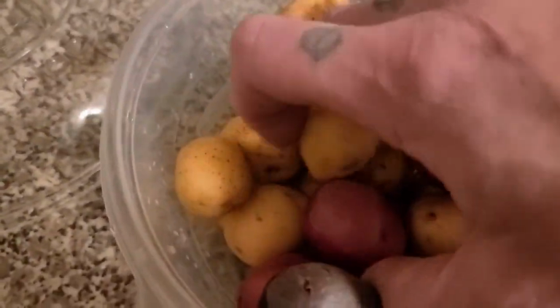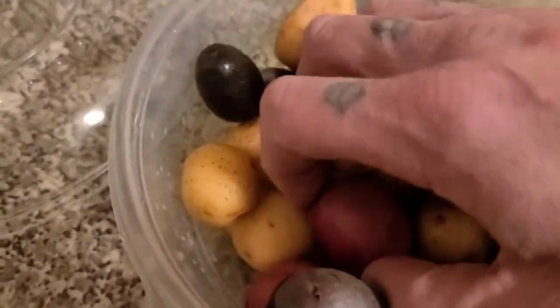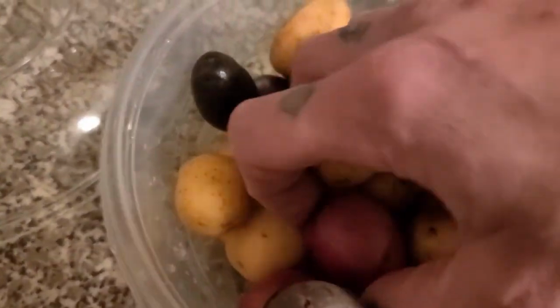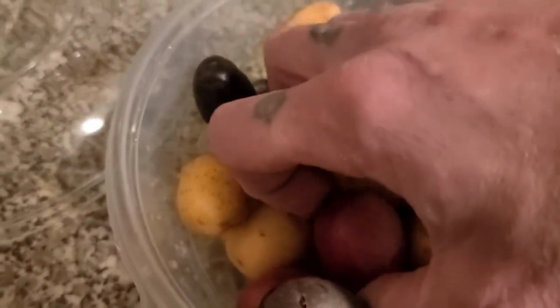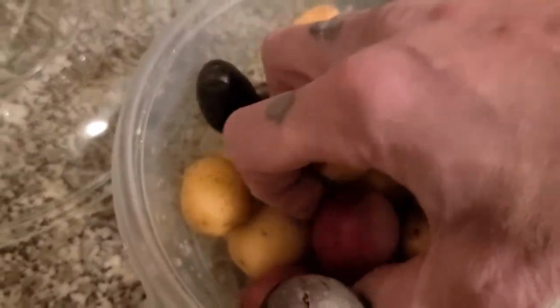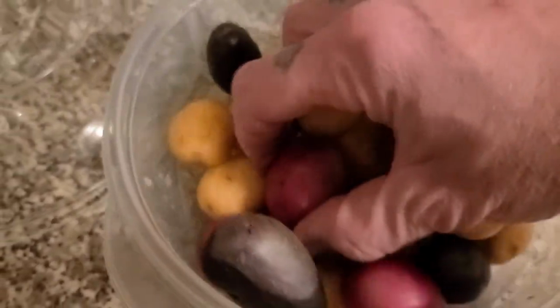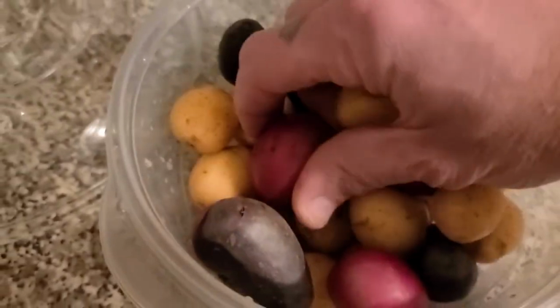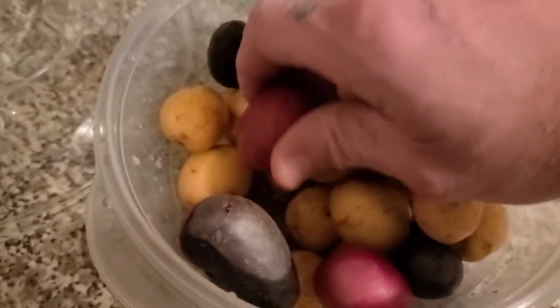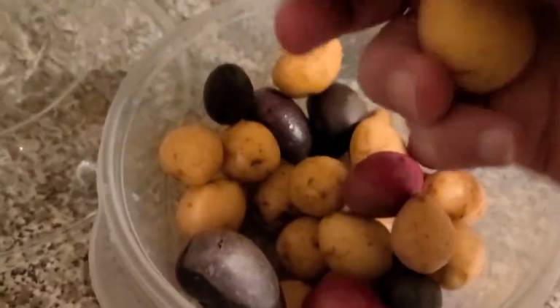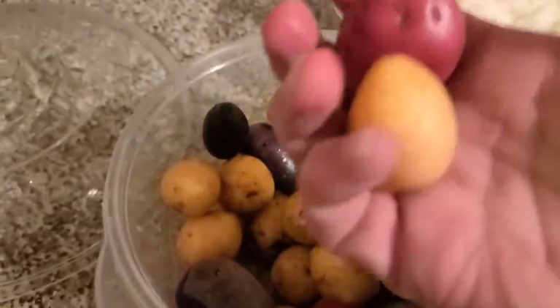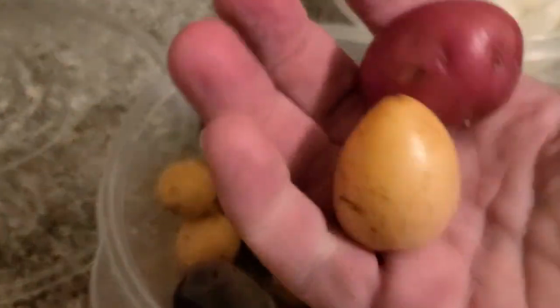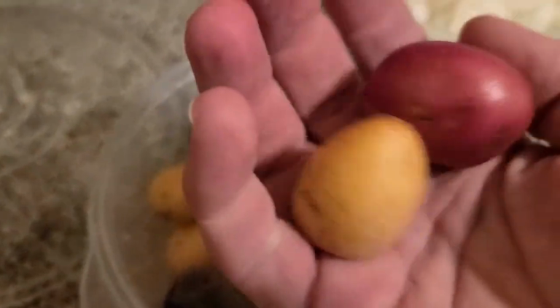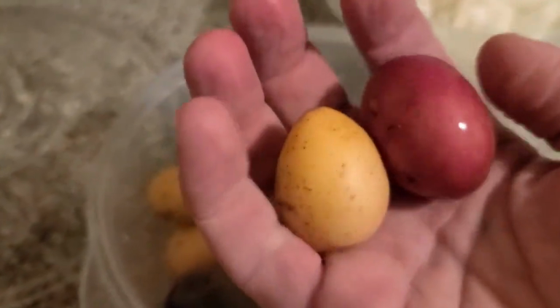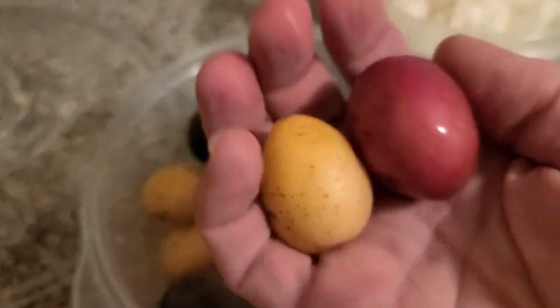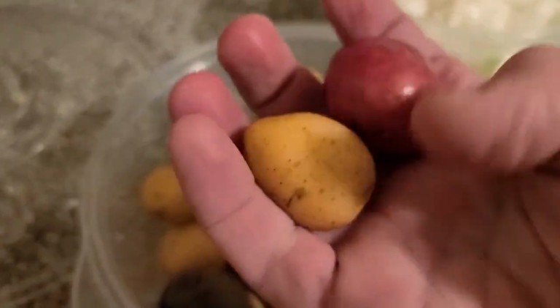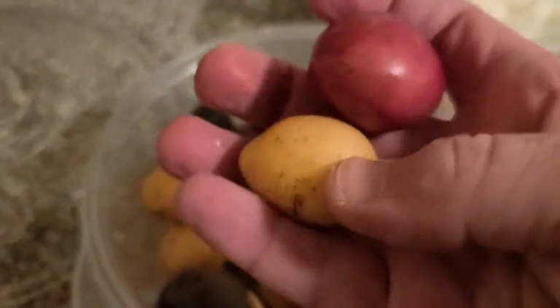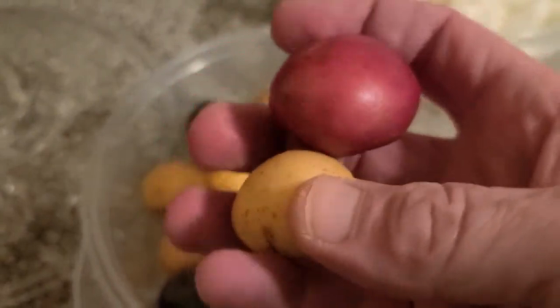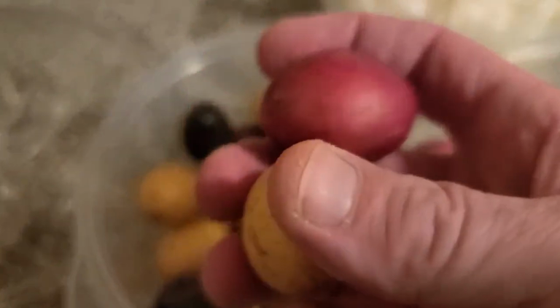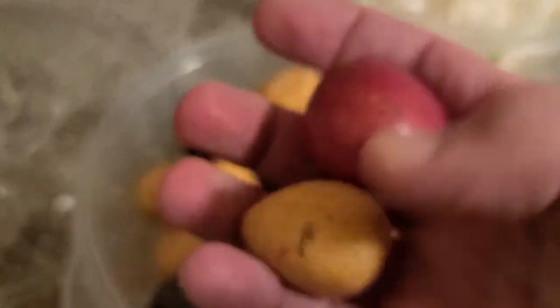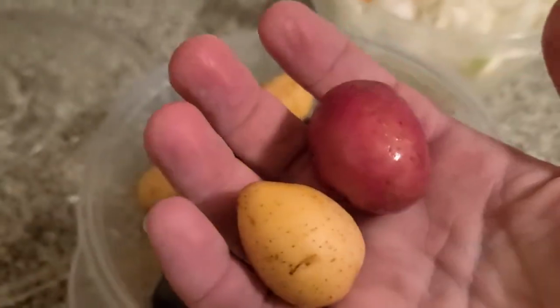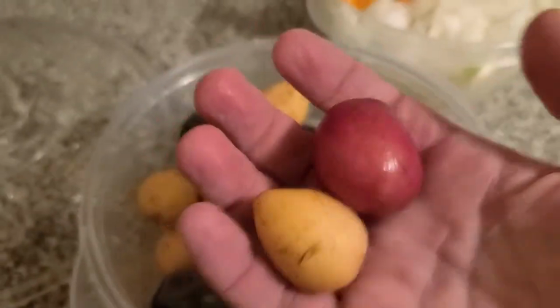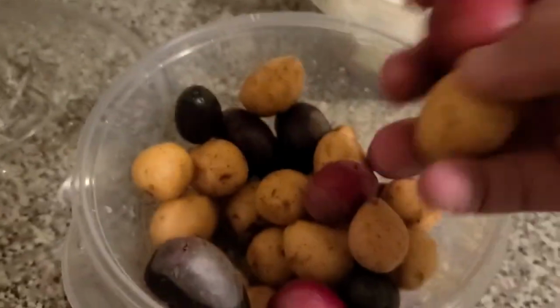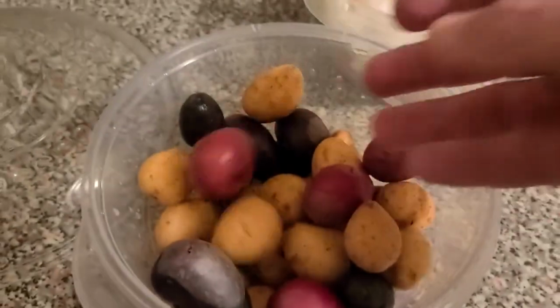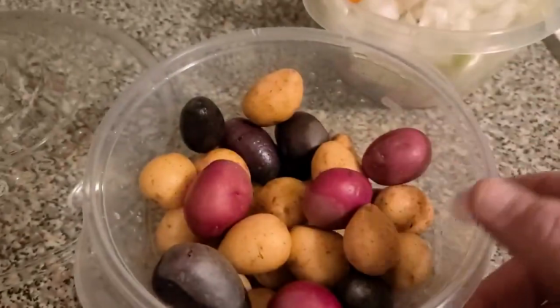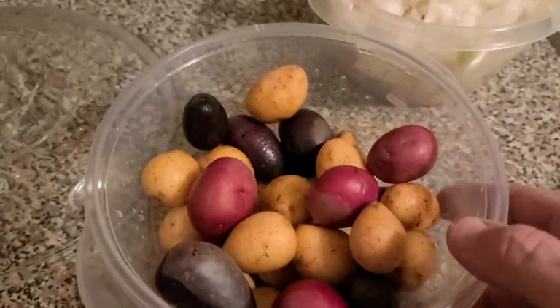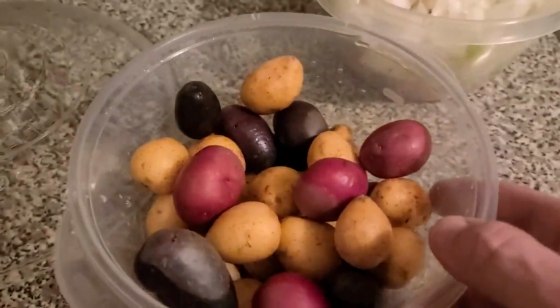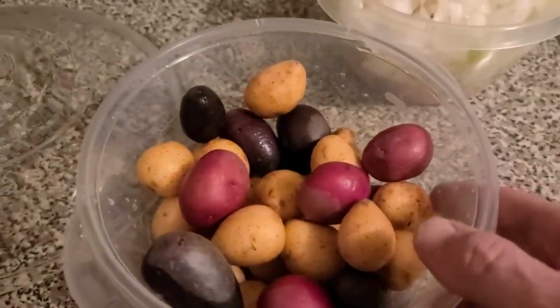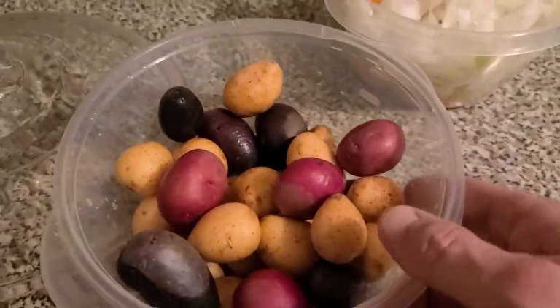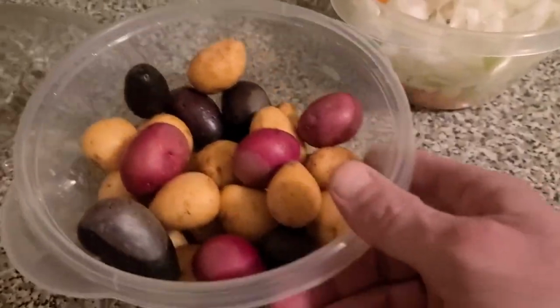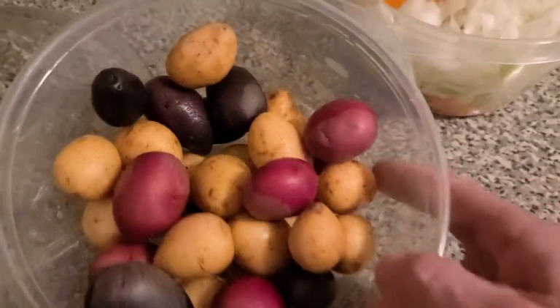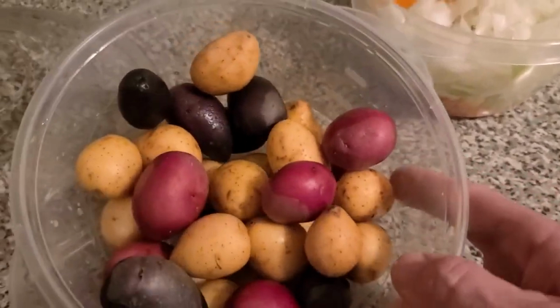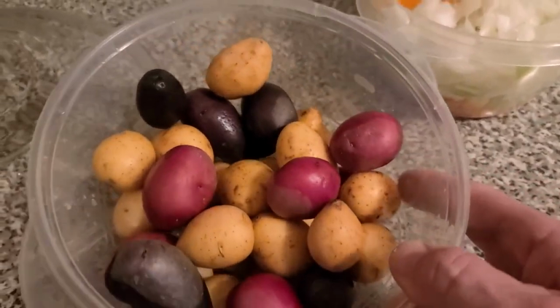I like these little potatoes. You can just boil these in real butter and a little onion and black pepper, and they're wonderful right out of the pot. I was surprised to see them.